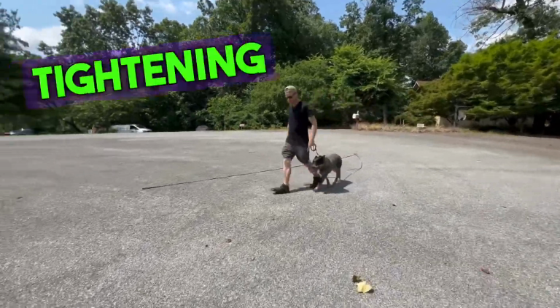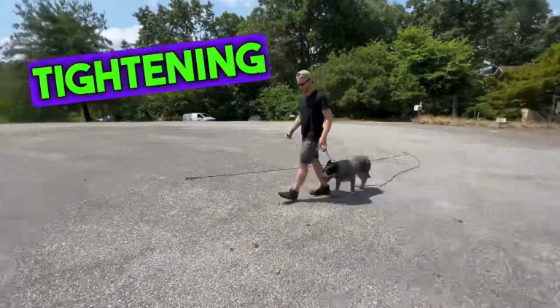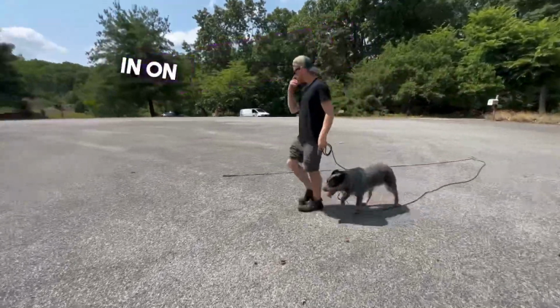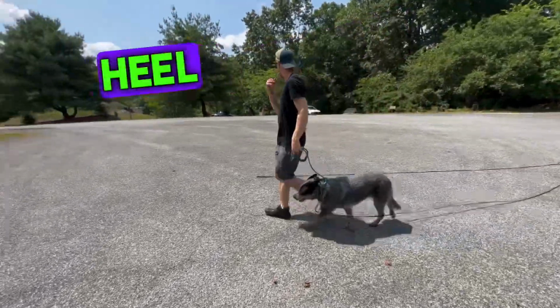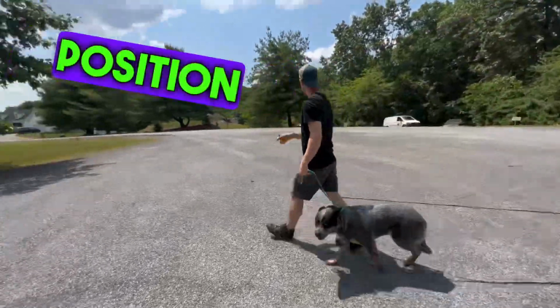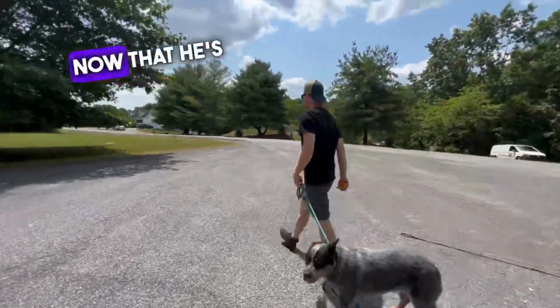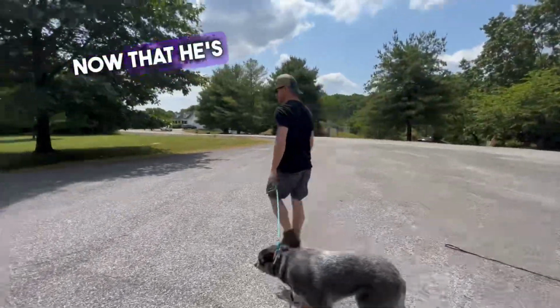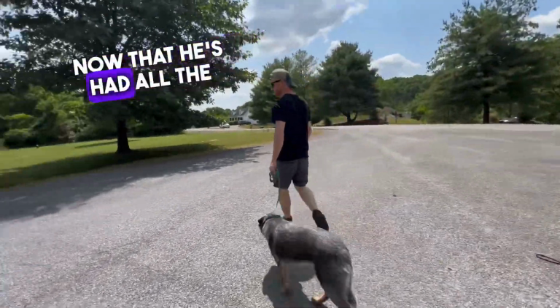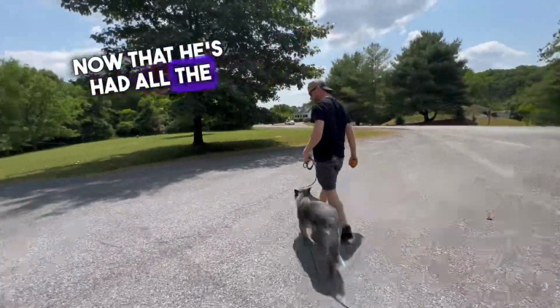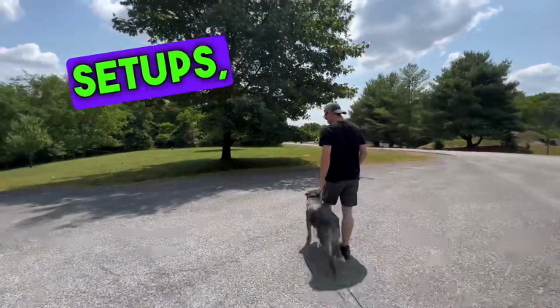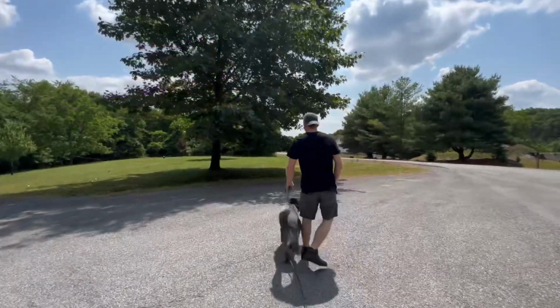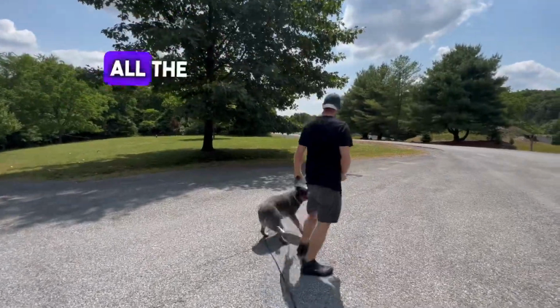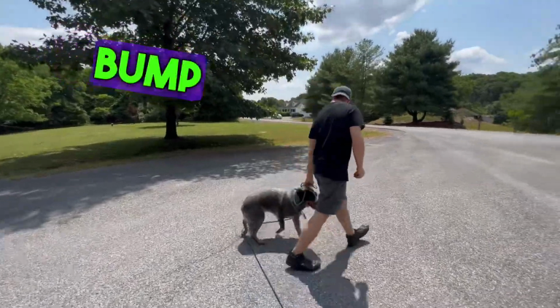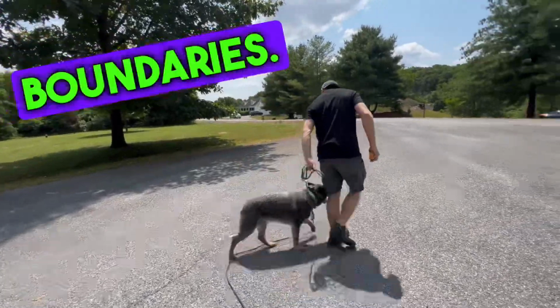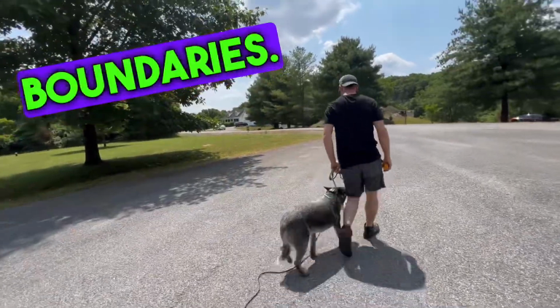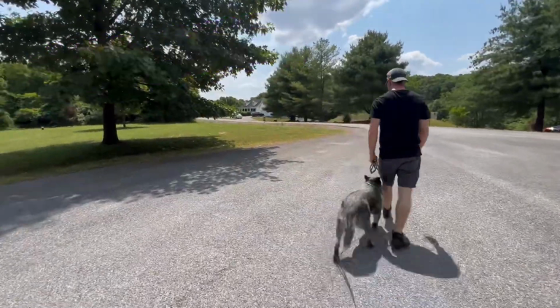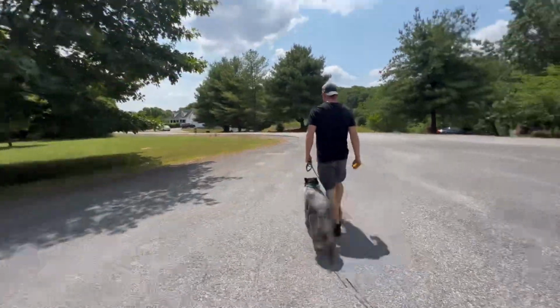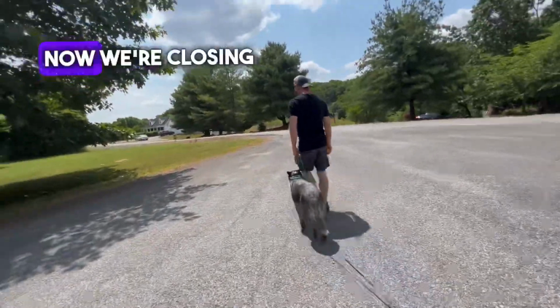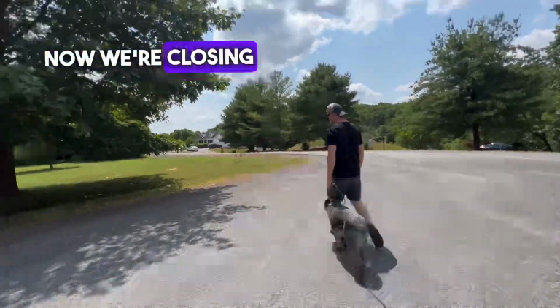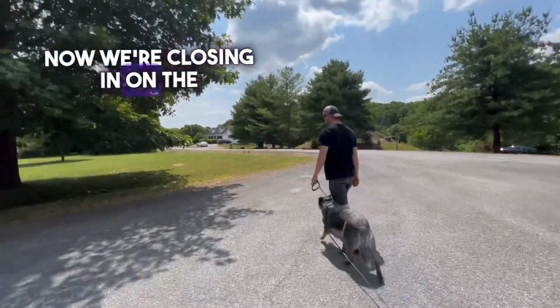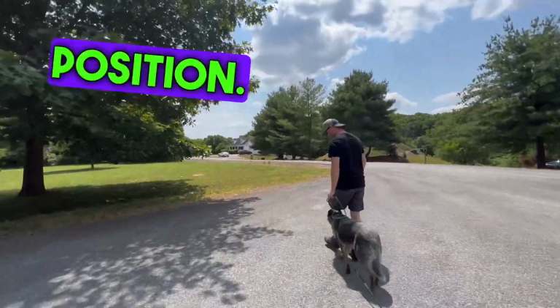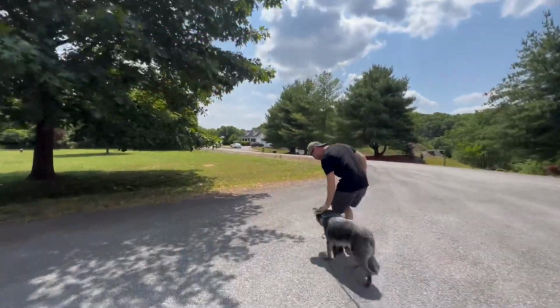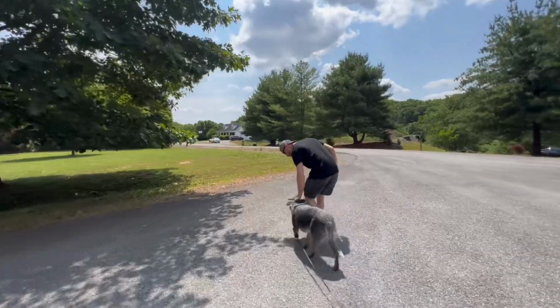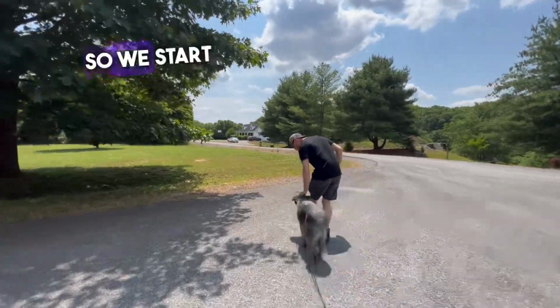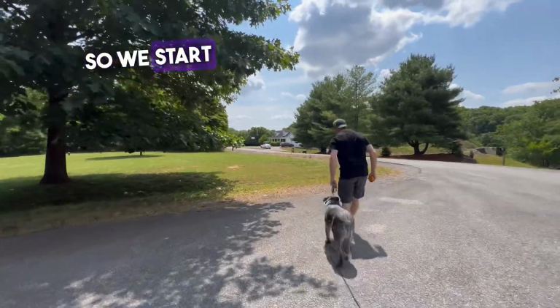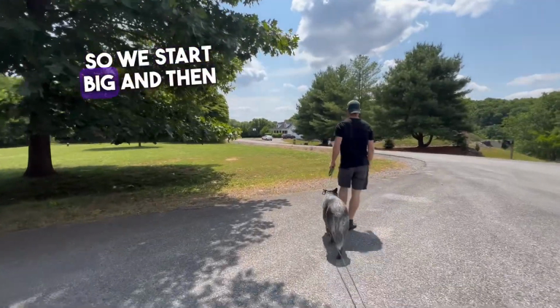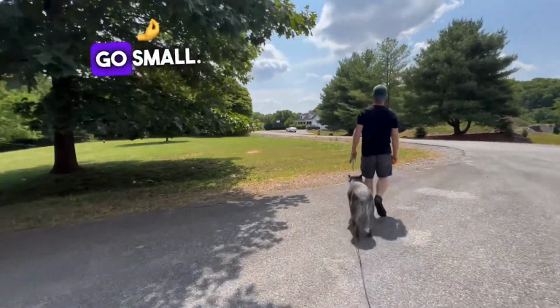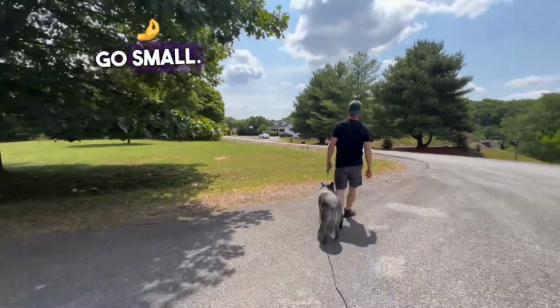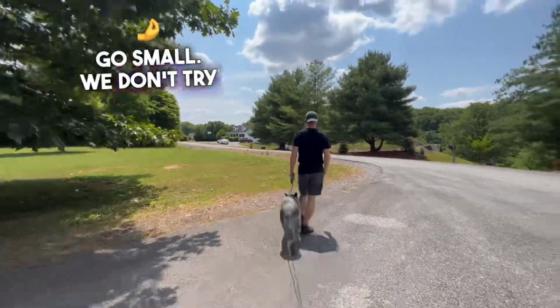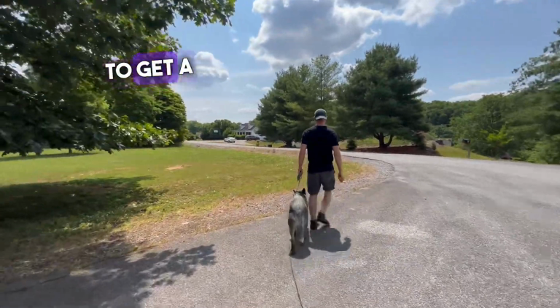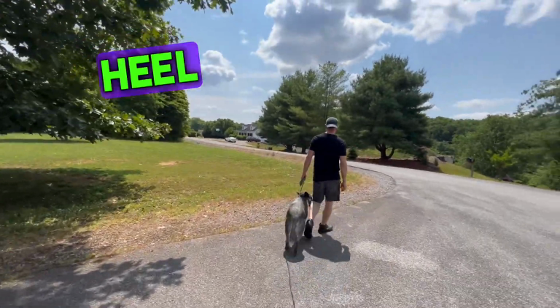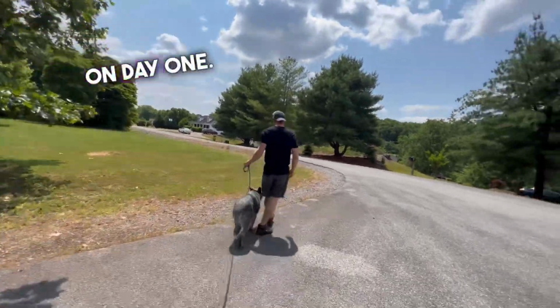Tightening in on heel position now that he's had all the setups, all the bump into boundaries. Now we're closing in on the position. So we start big and then go small. We don't try to get a heel on day one.